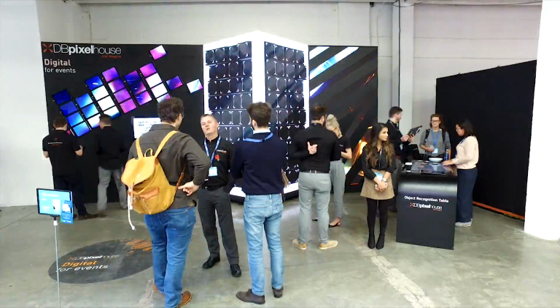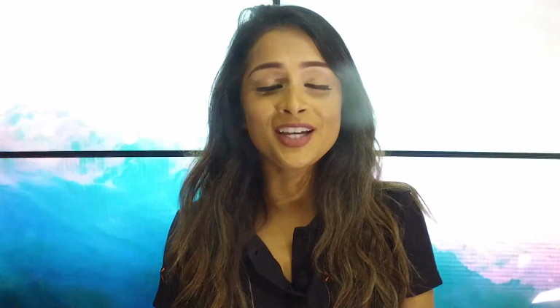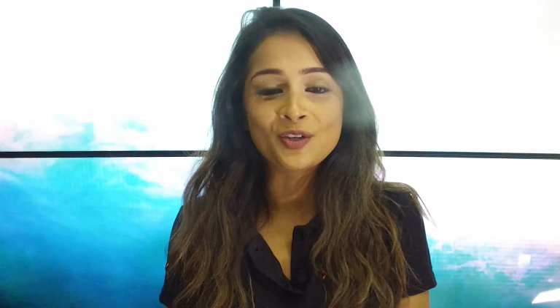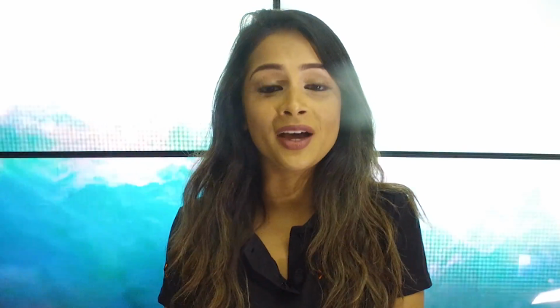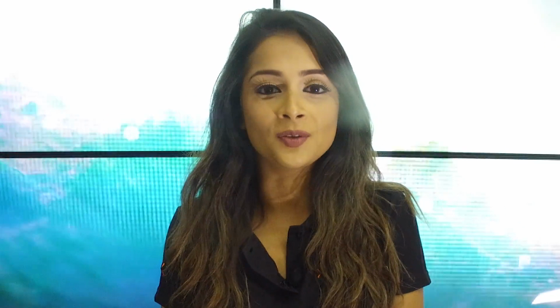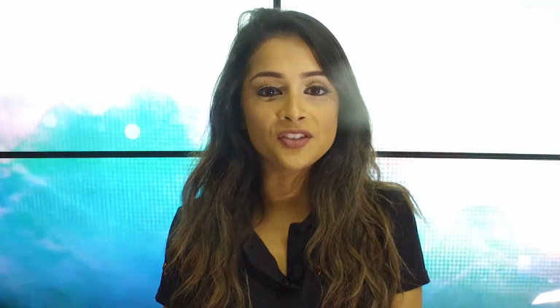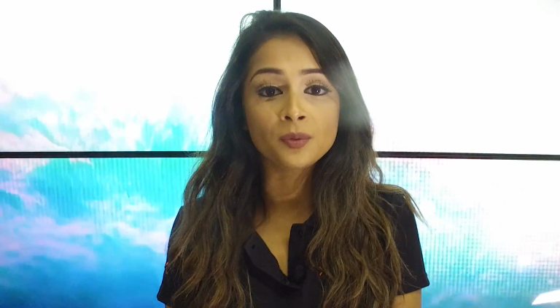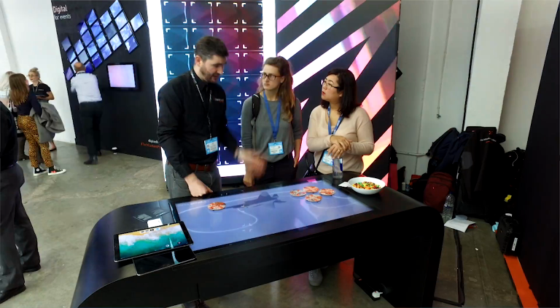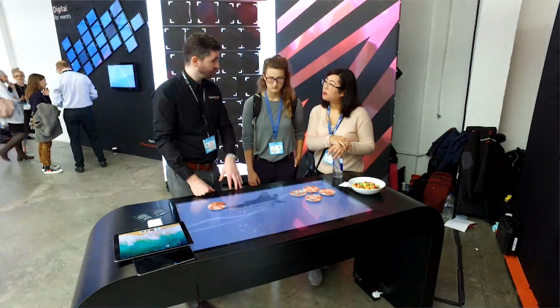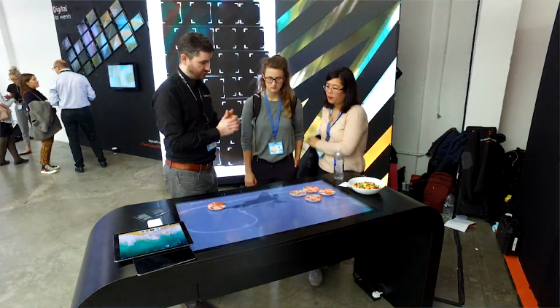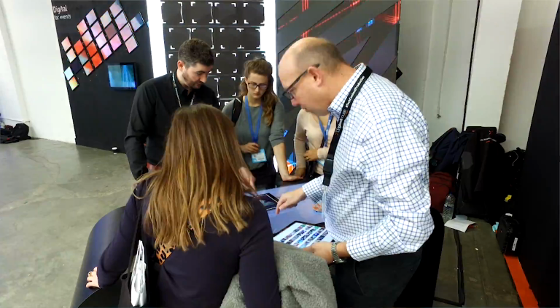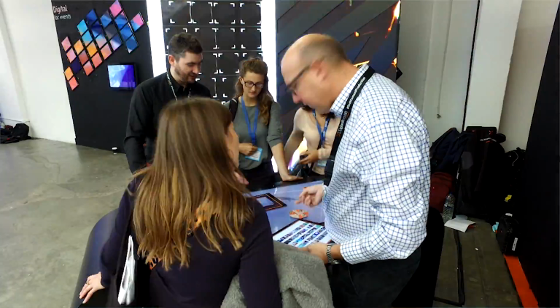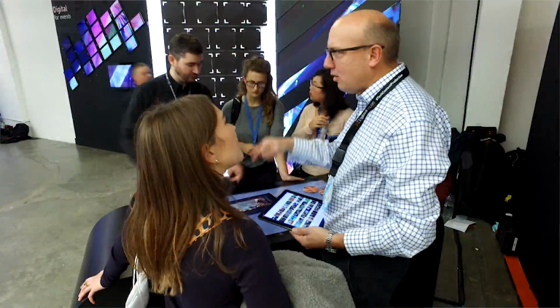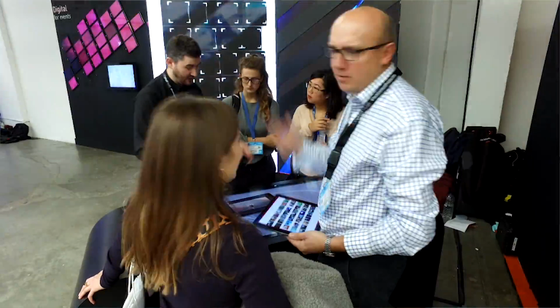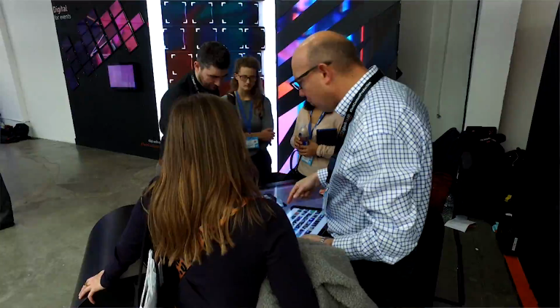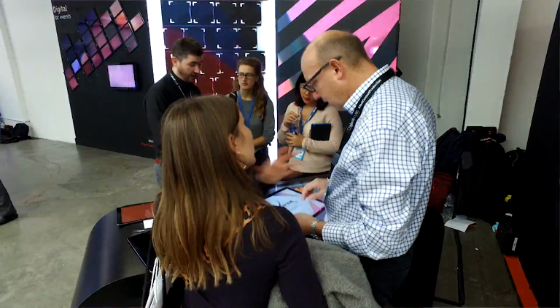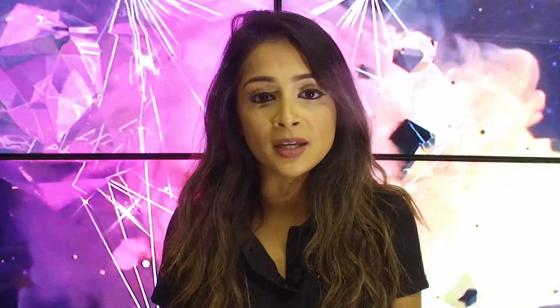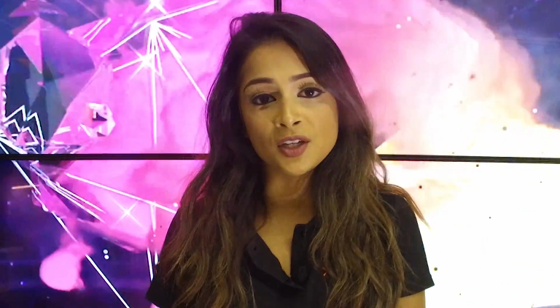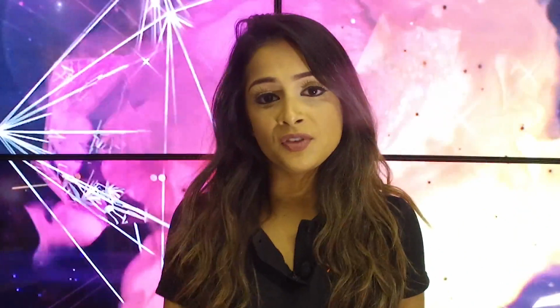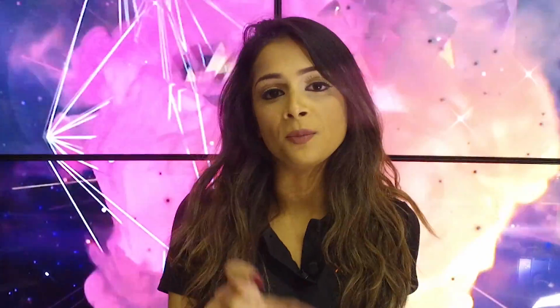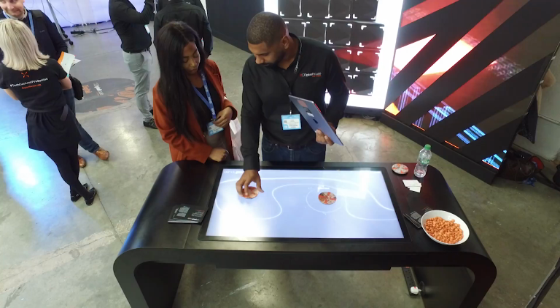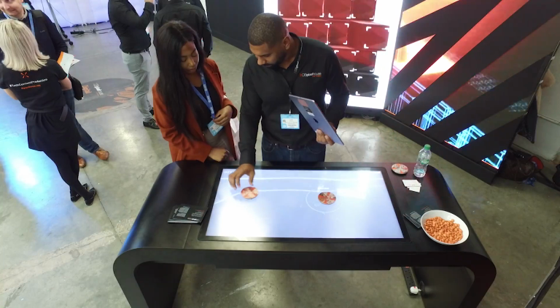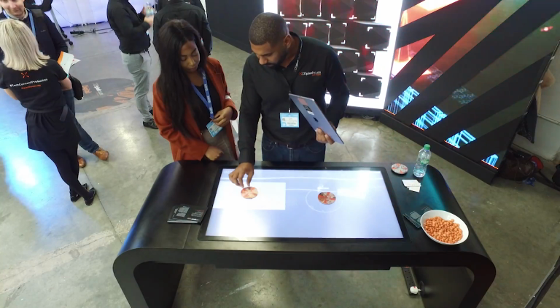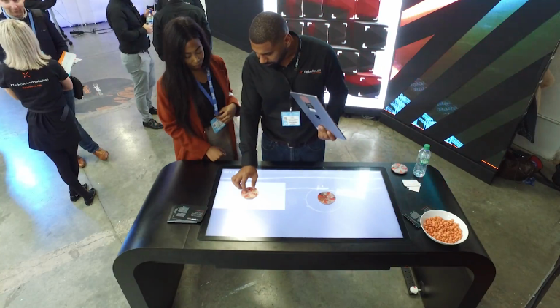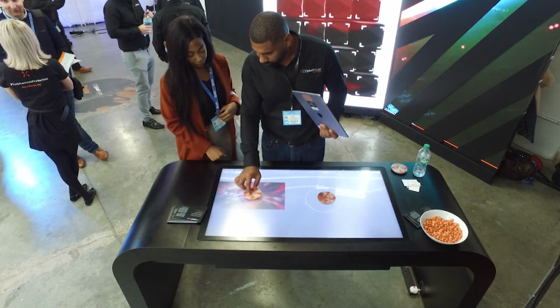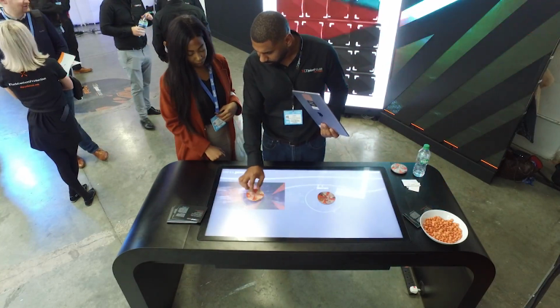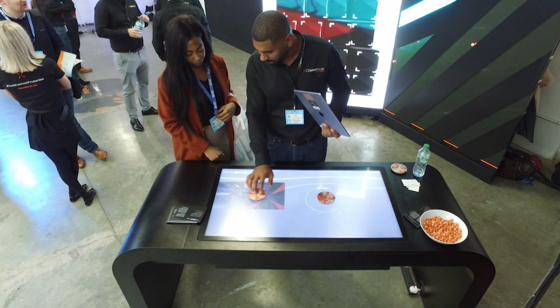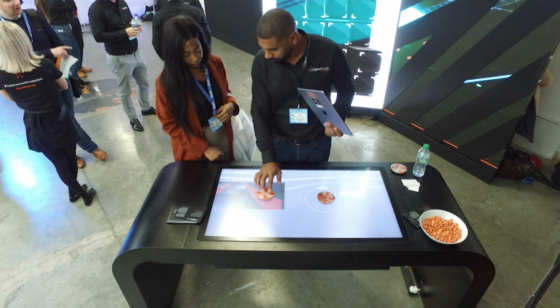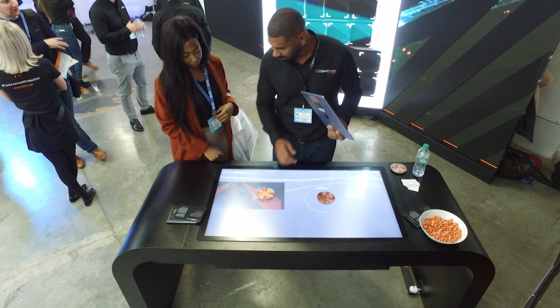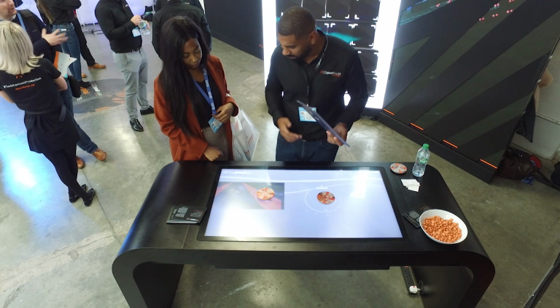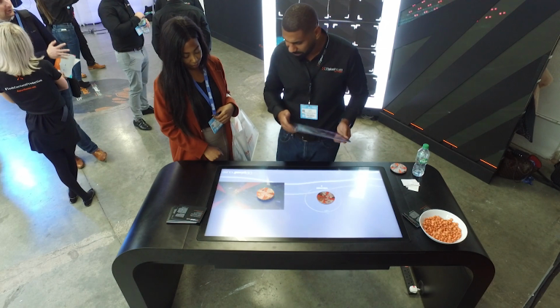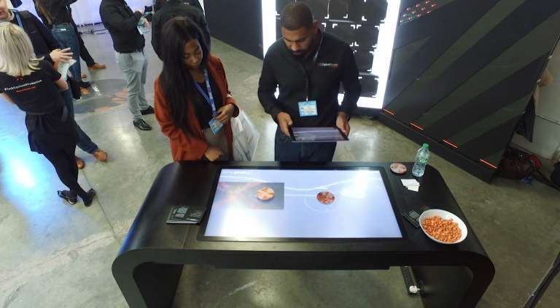The second solution that we had on the stand this year was our object recognition tables. The idea of an object recognition table is that you'd have a physical object and you place it down on a touch screen and this will trigger content around the object.